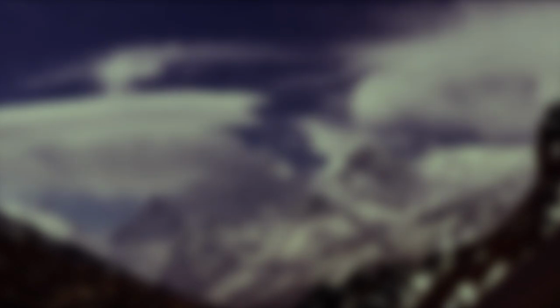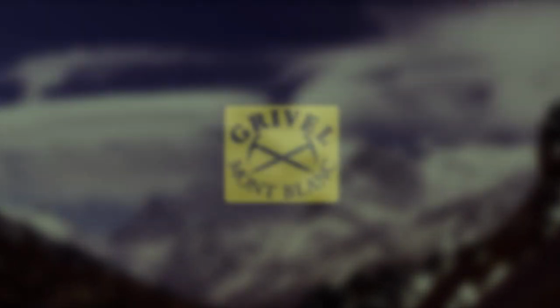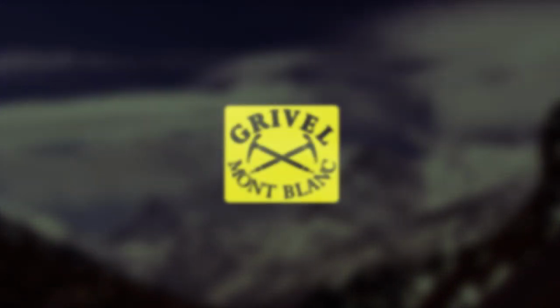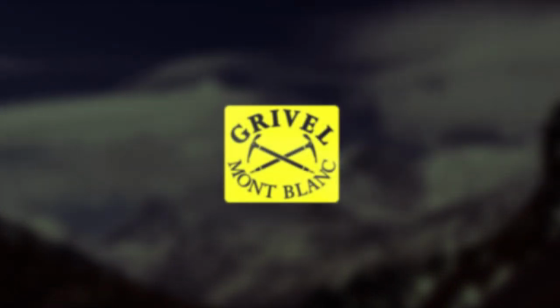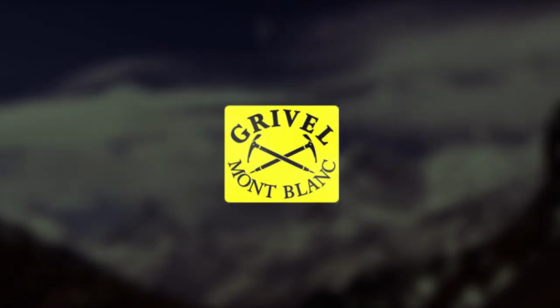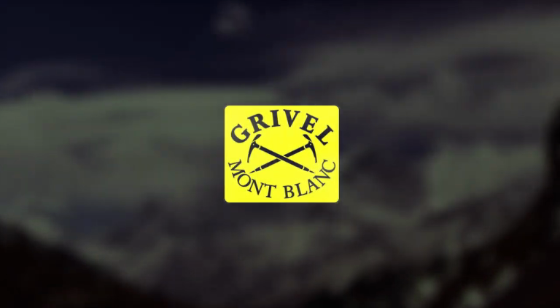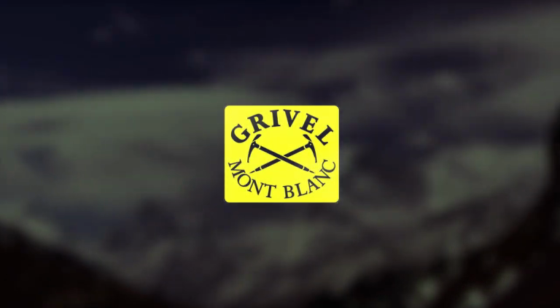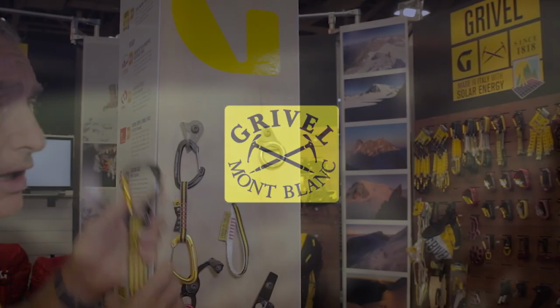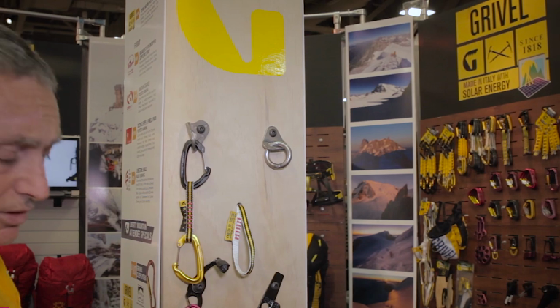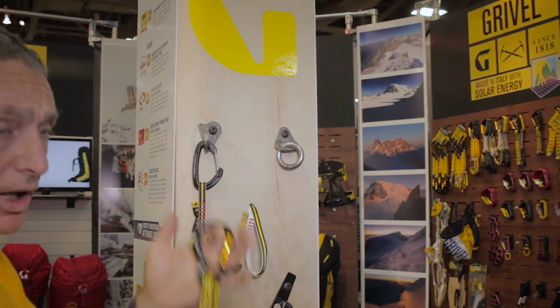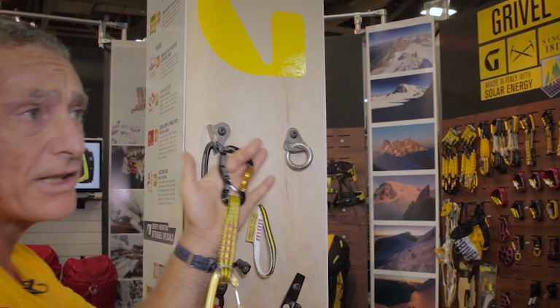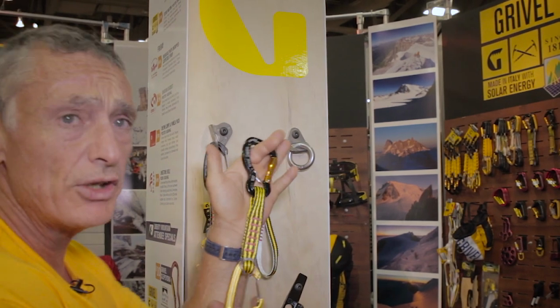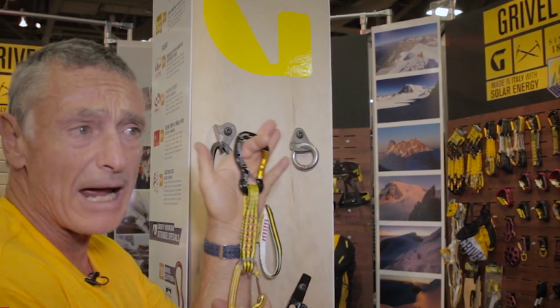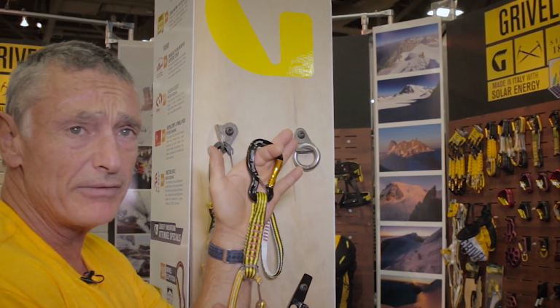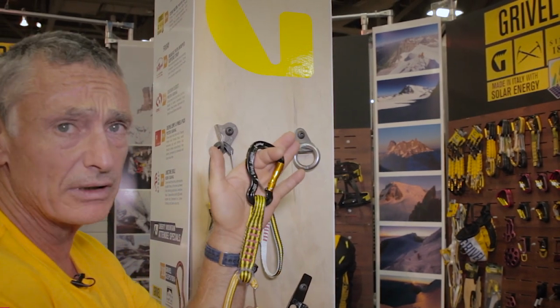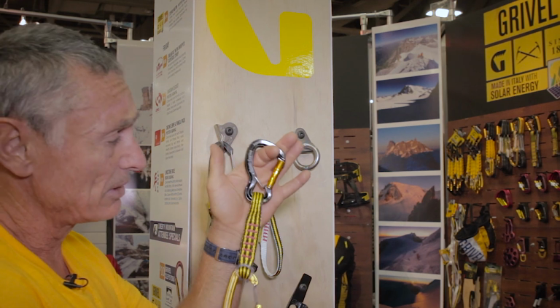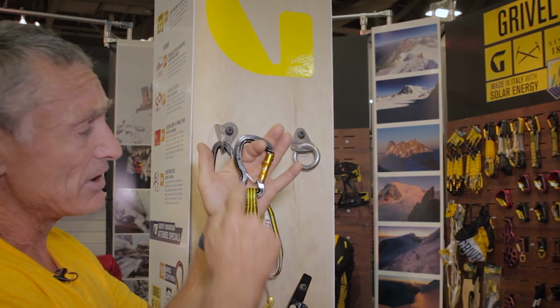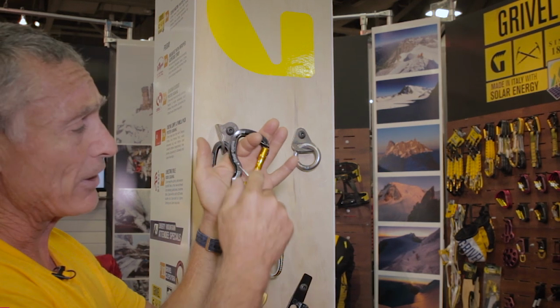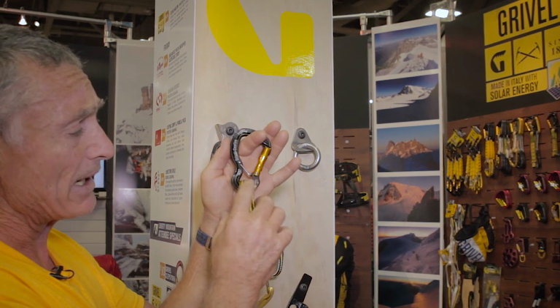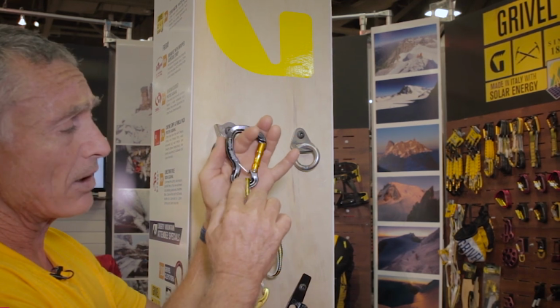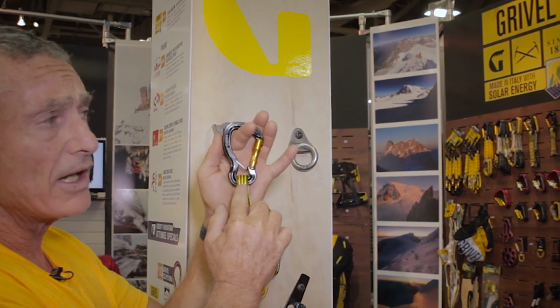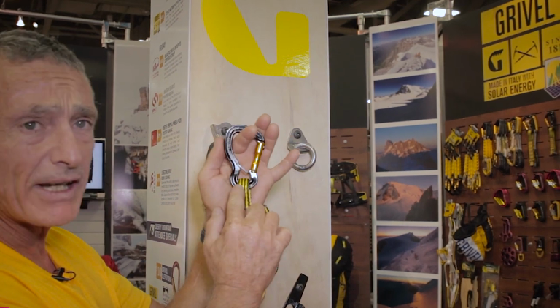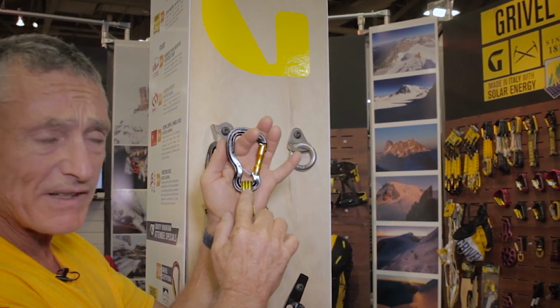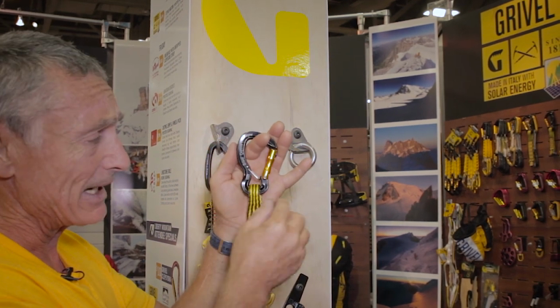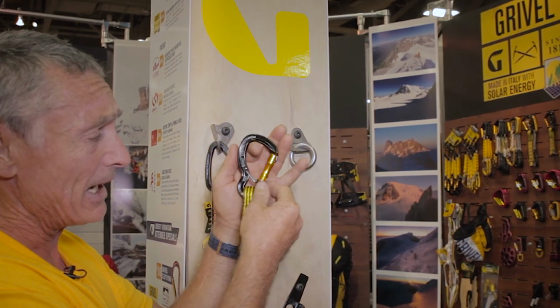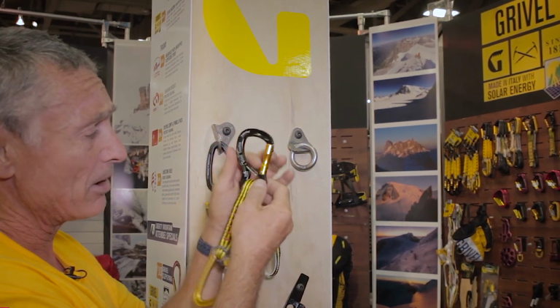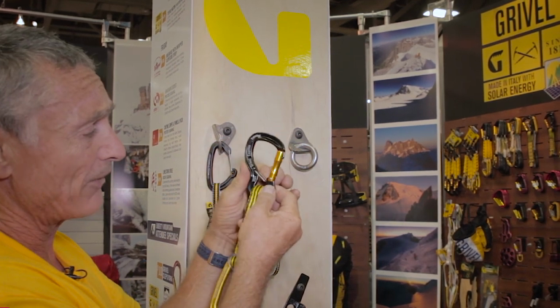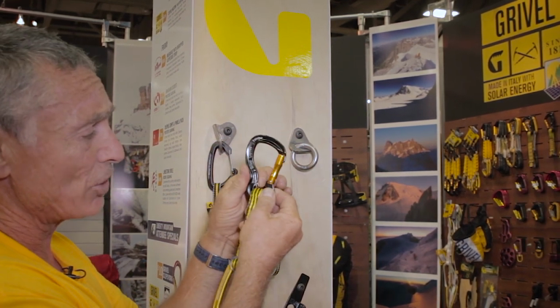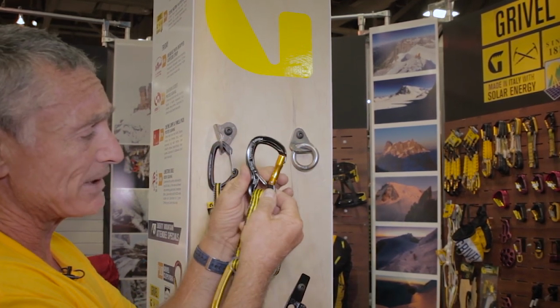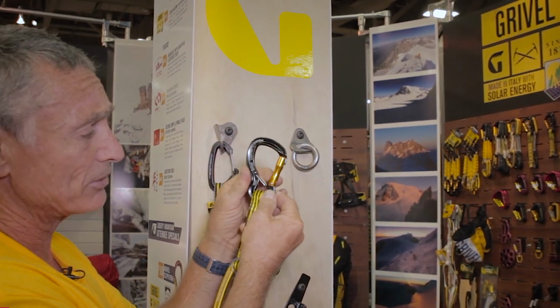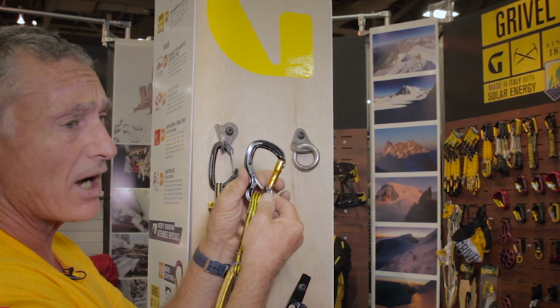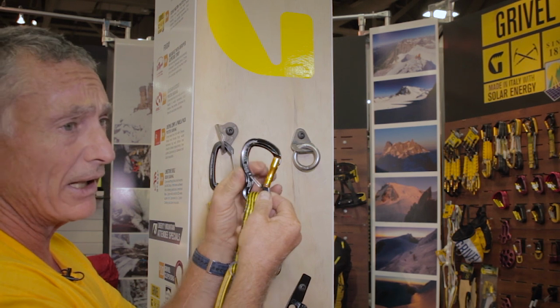Hello, I'm Stevie Aston and I represent Gravel. I'd like to show you the Captive. It's a very good carabiner — it's got a captive sling here by virtue of this little mechanism here.